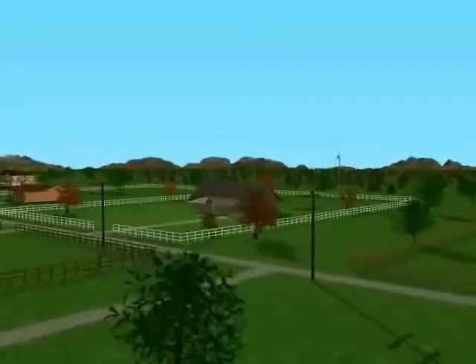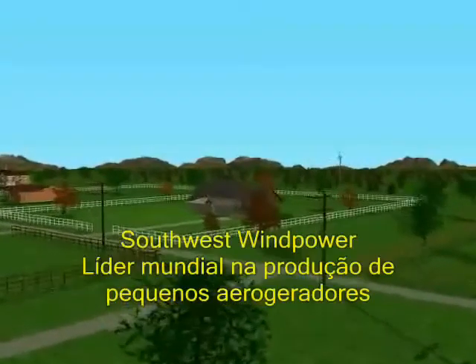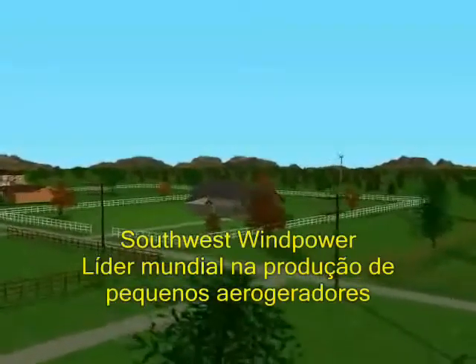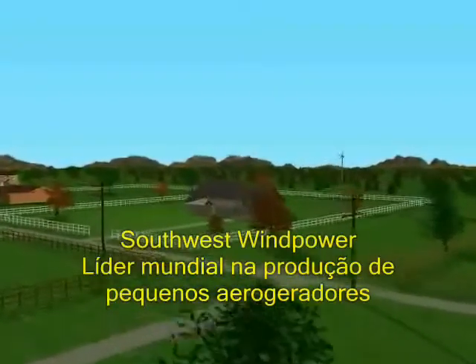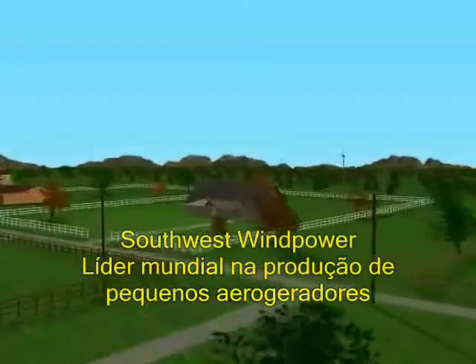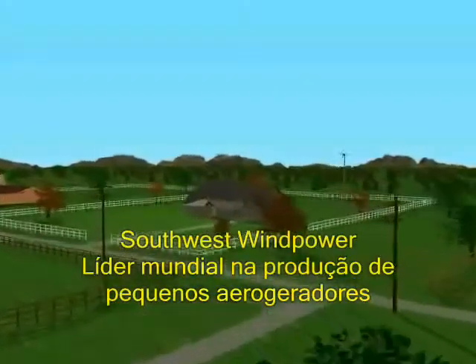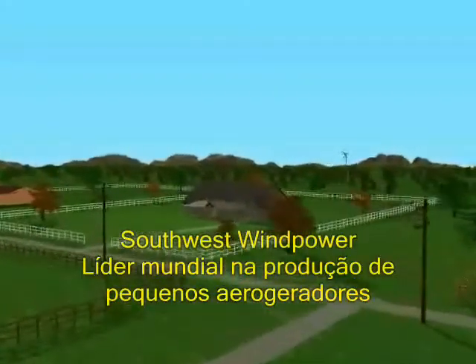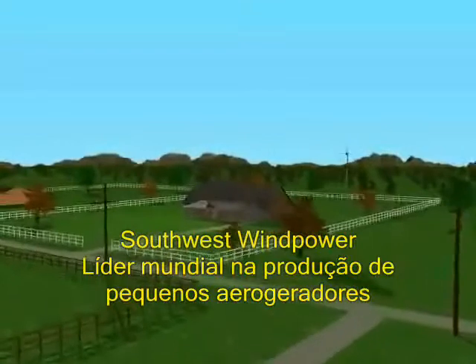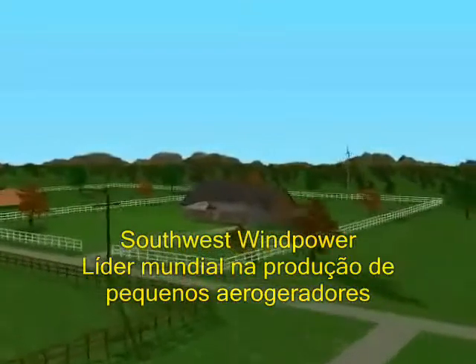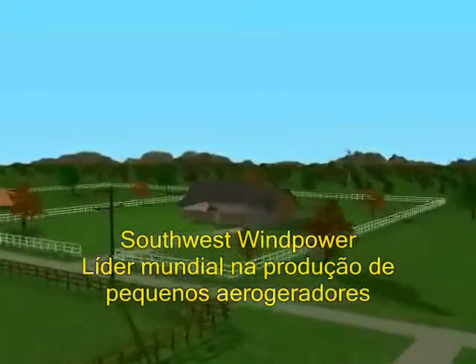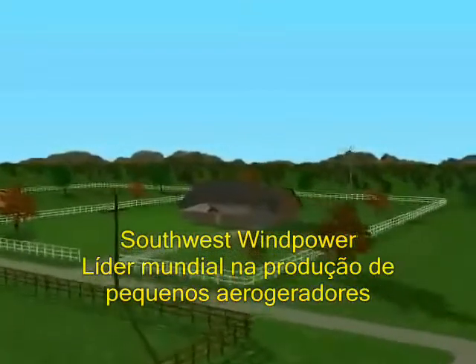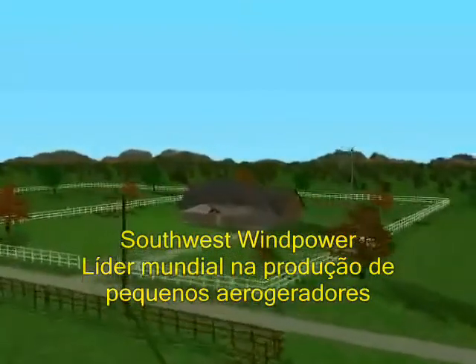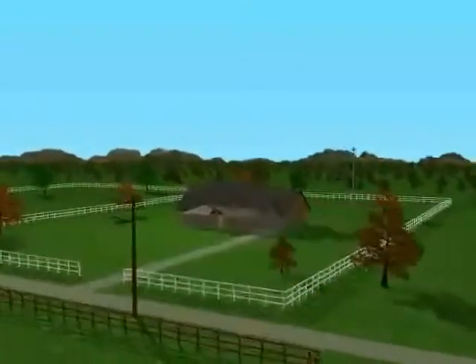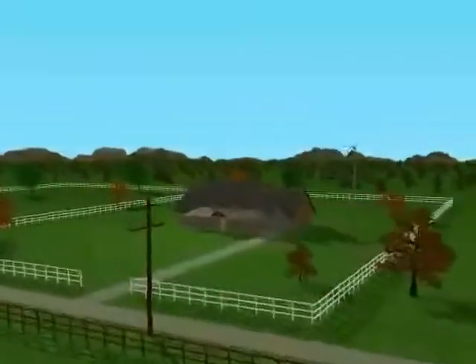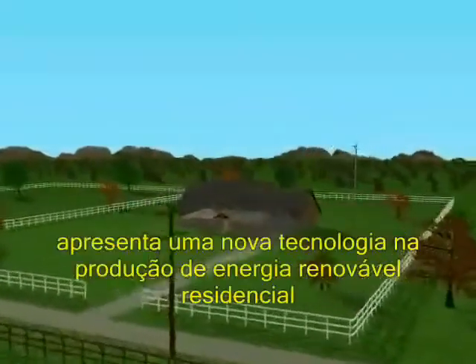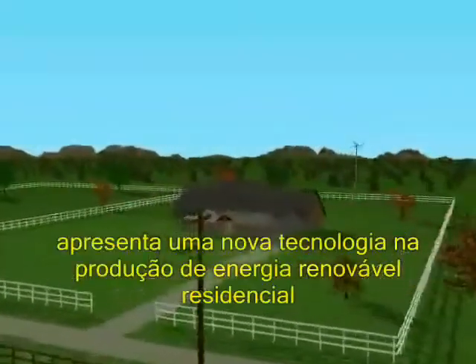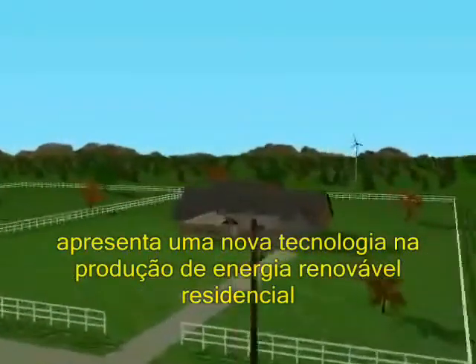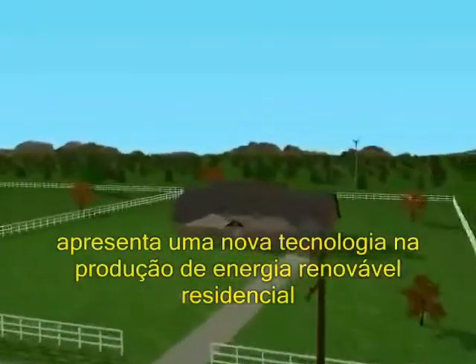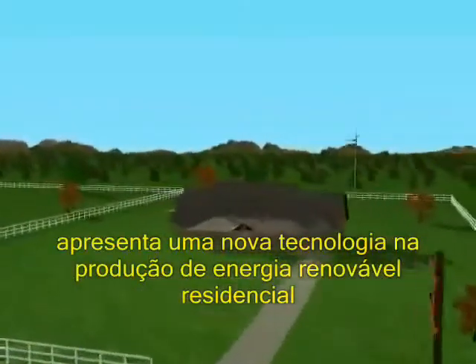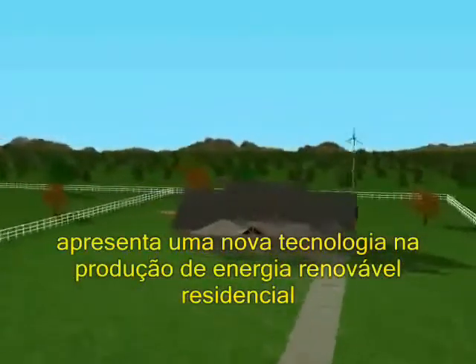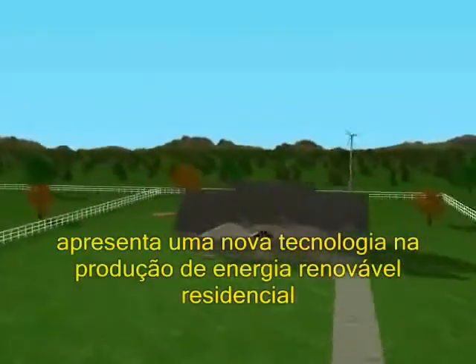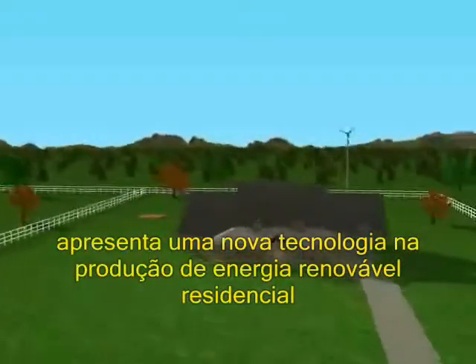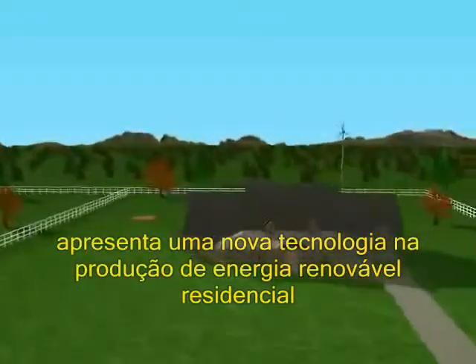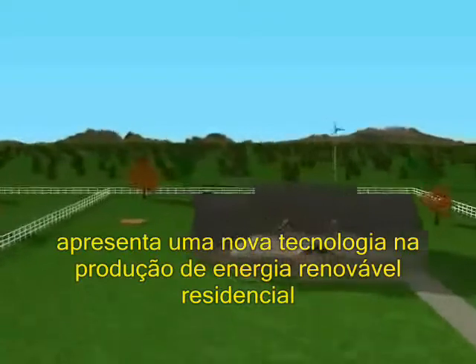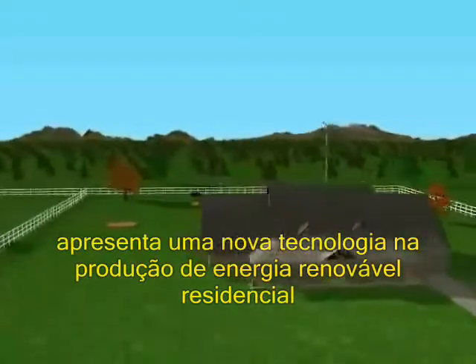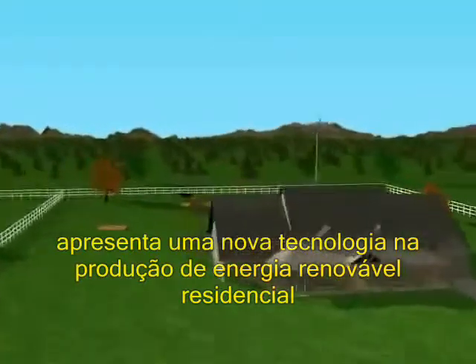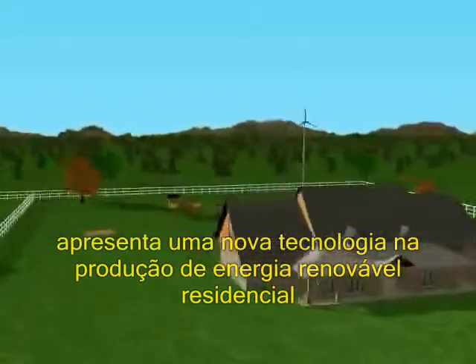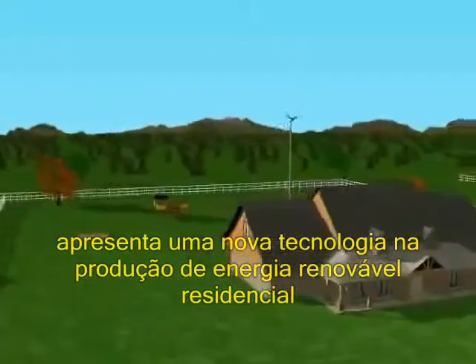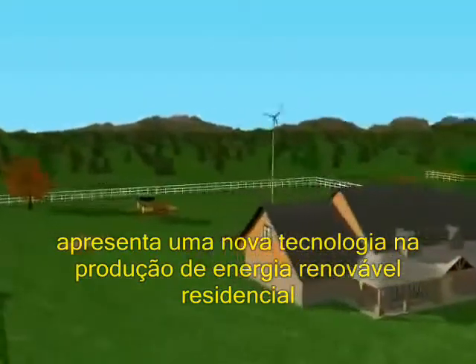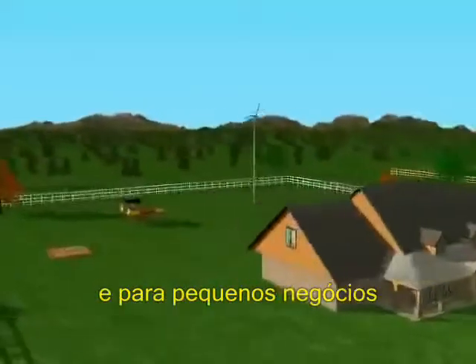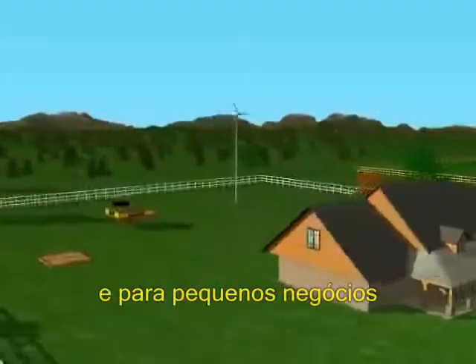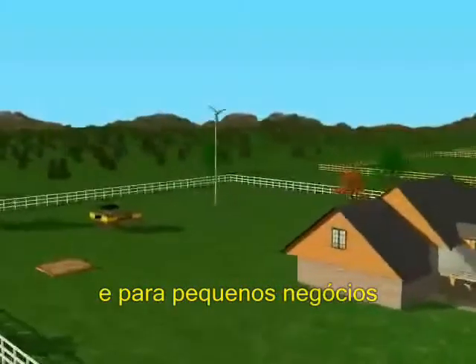Southwest Wind Power, the world's leading producer of small wind generators, has introduced an entirely new technology in renewable energy for homes and small businesses.